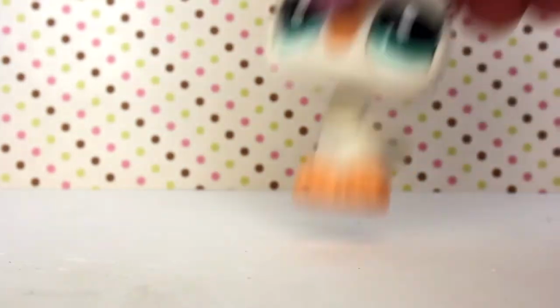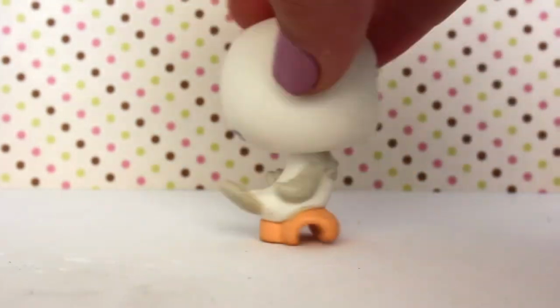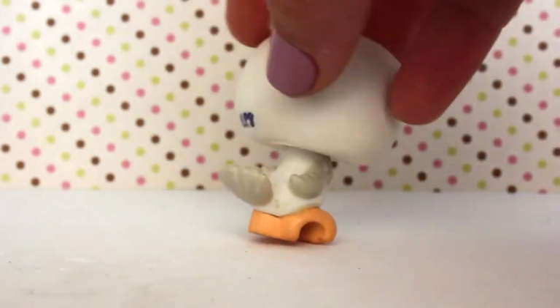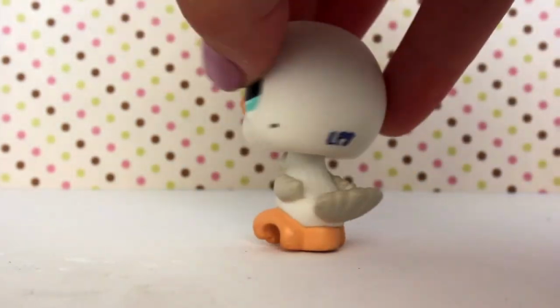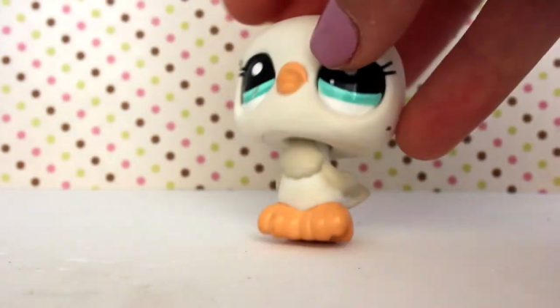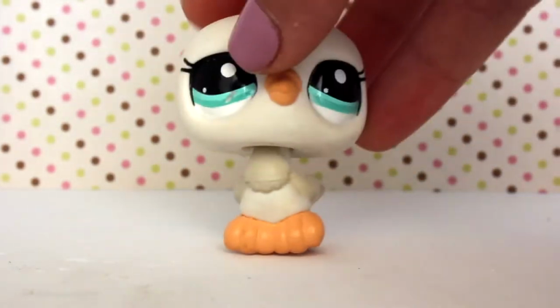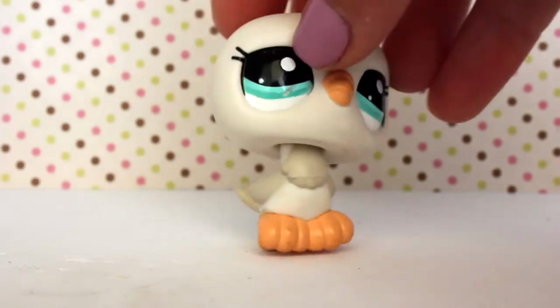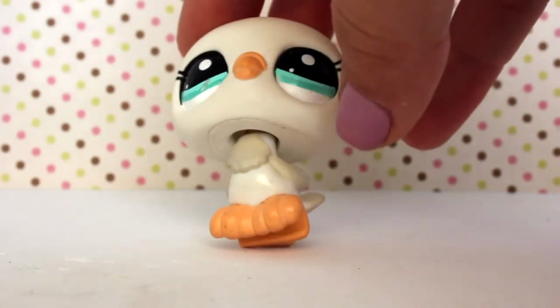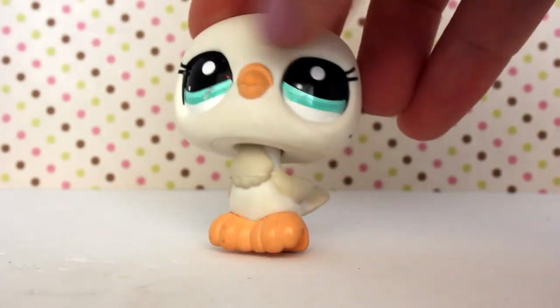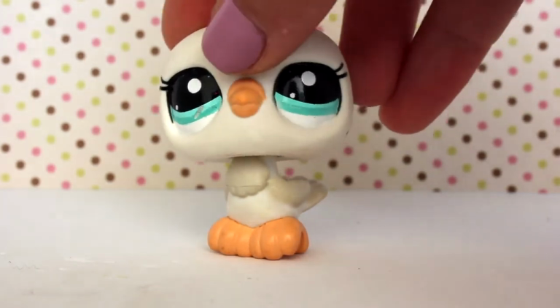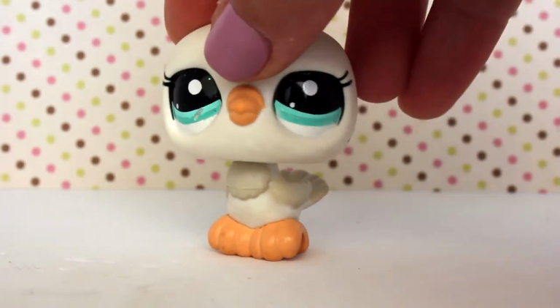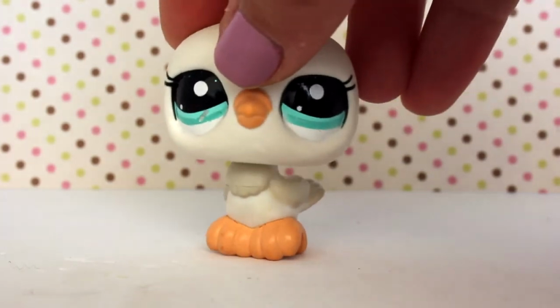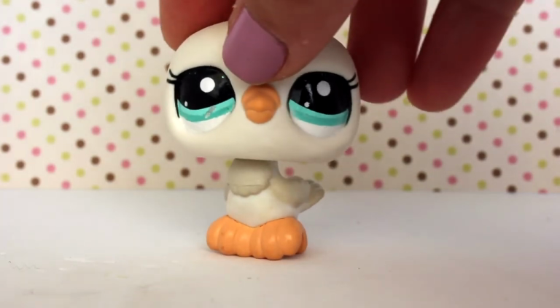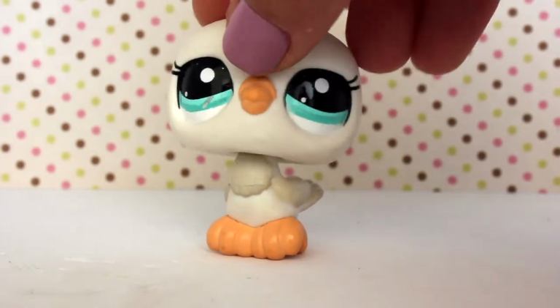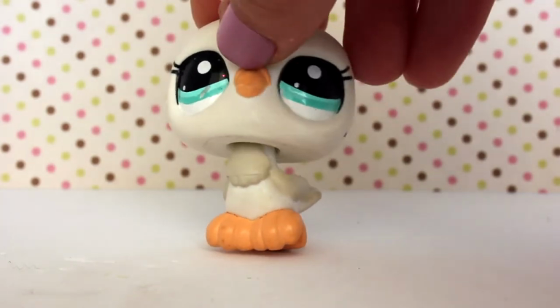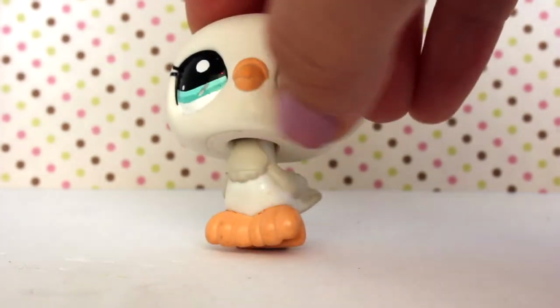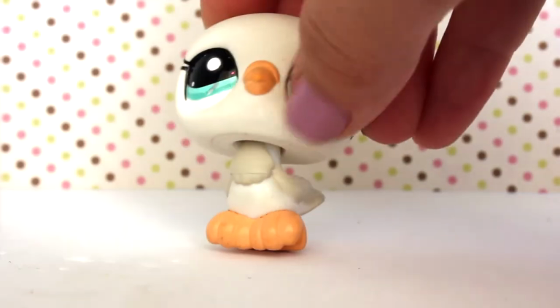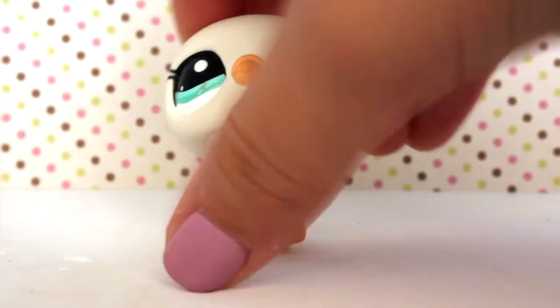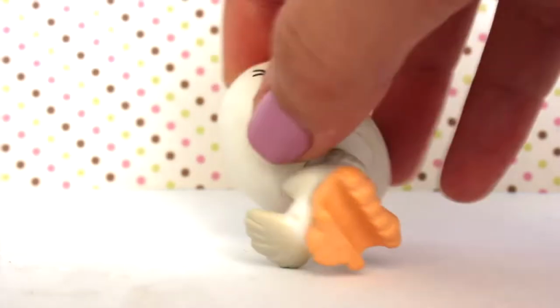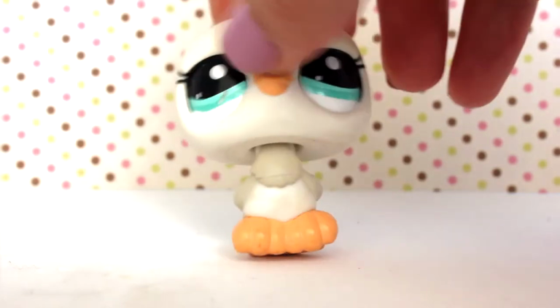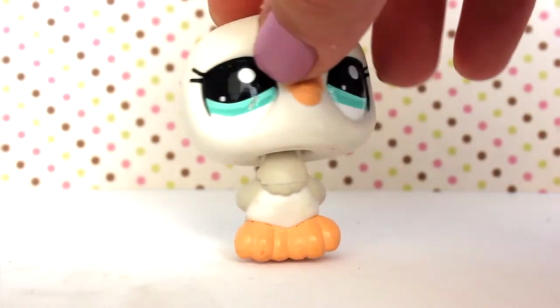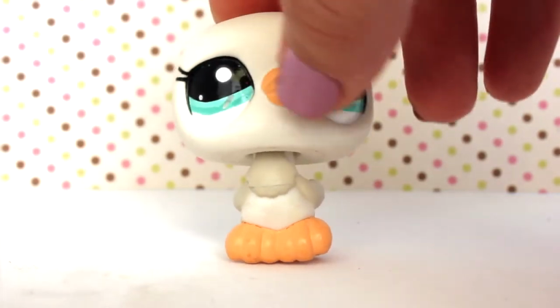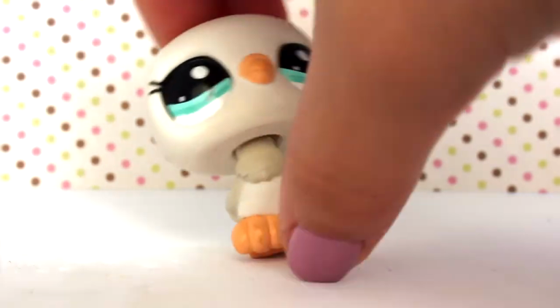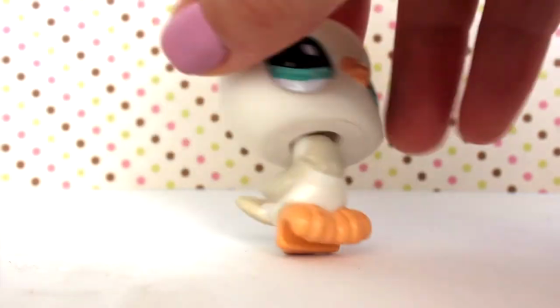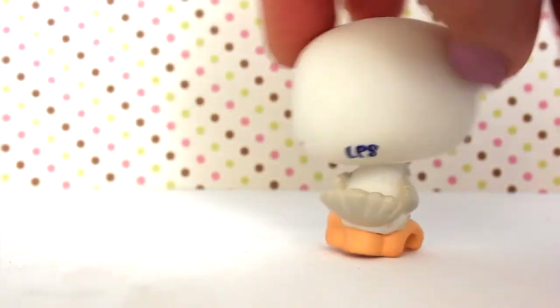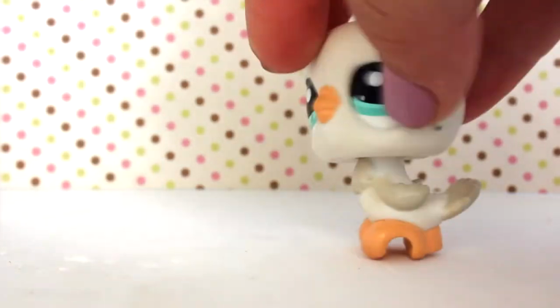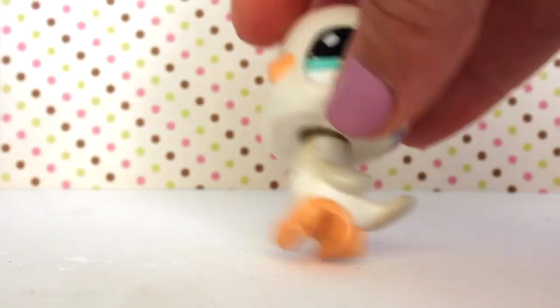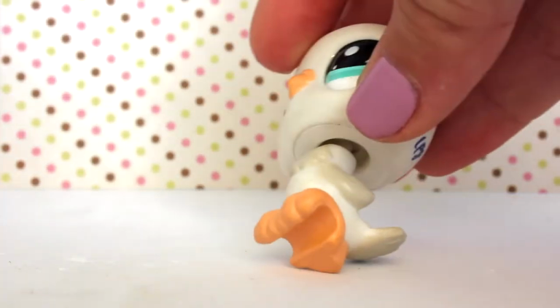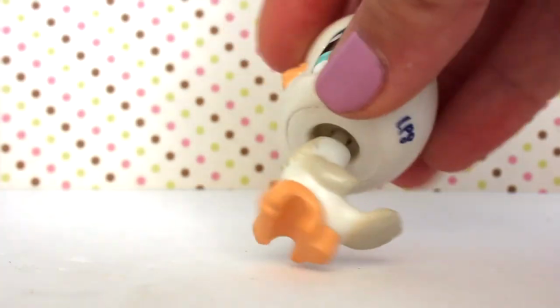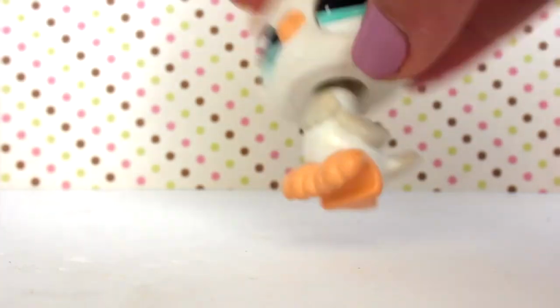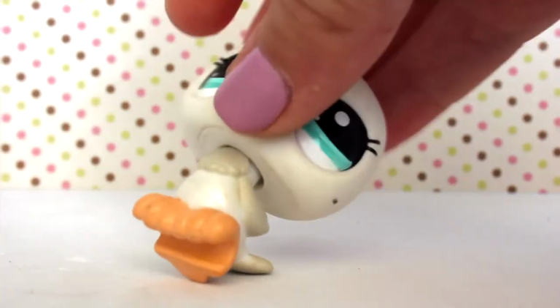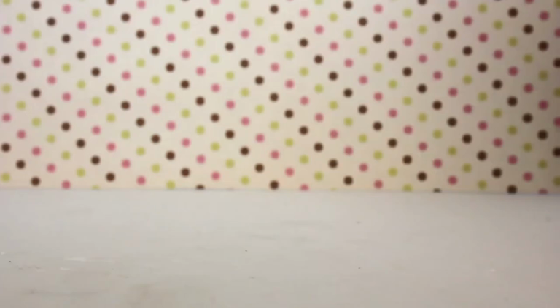The sixth LPS is this little pigeon. I actually have another one that looks like this, but the beak is more pink — it's just a little different because of the beak and the claws. It is super cute and also has a white peg.